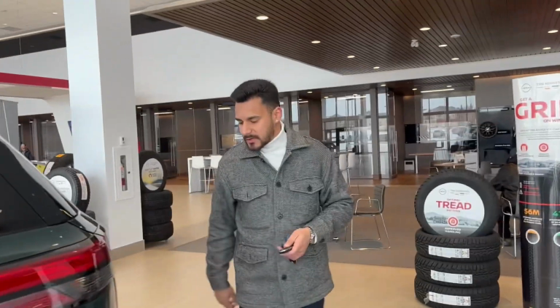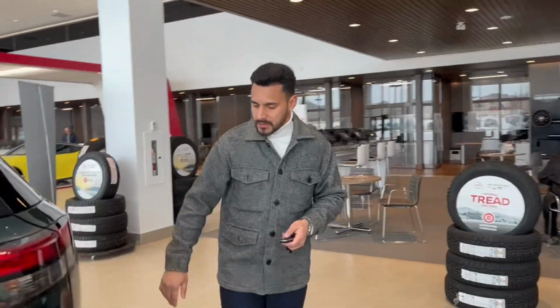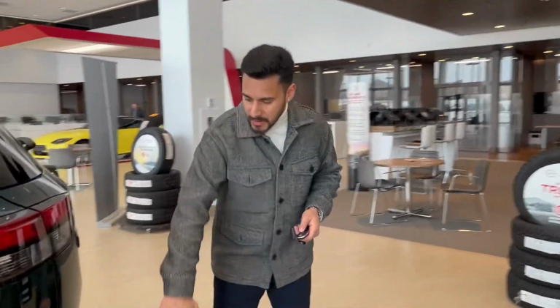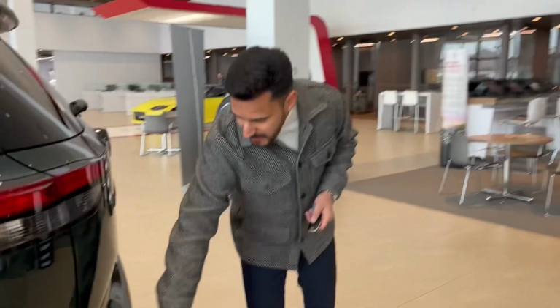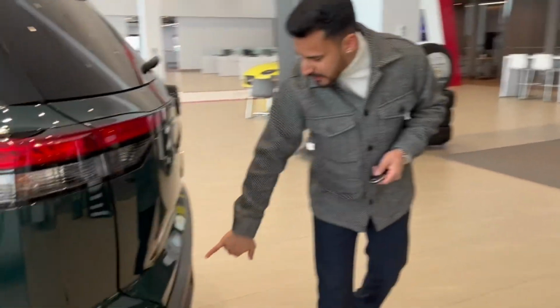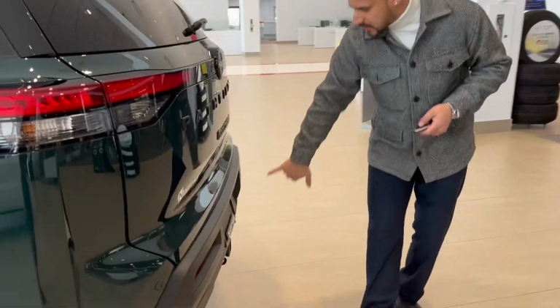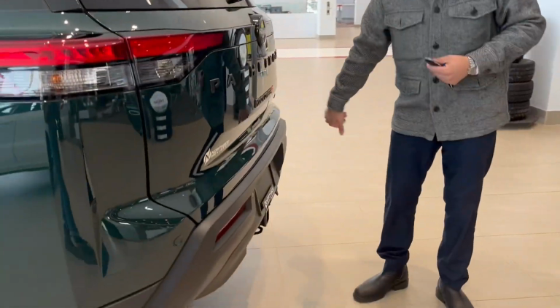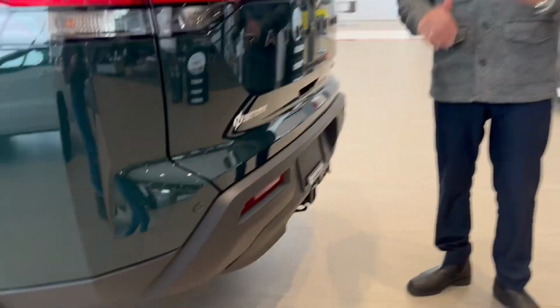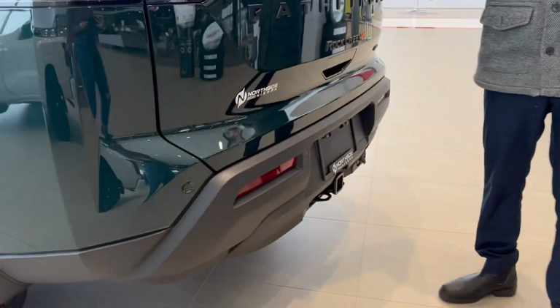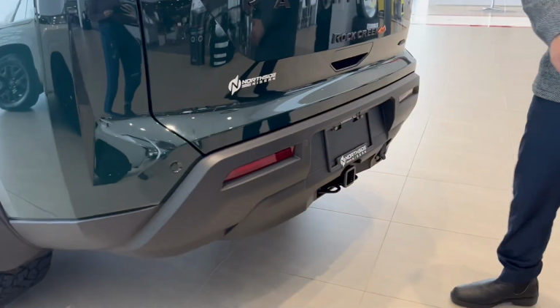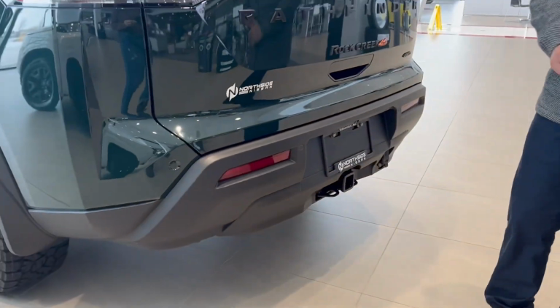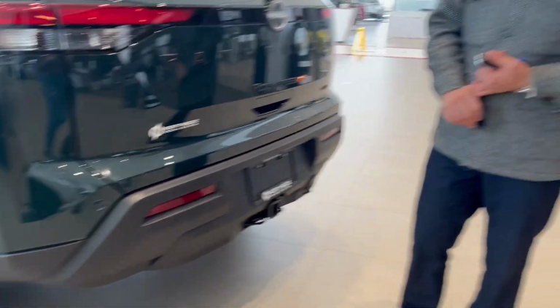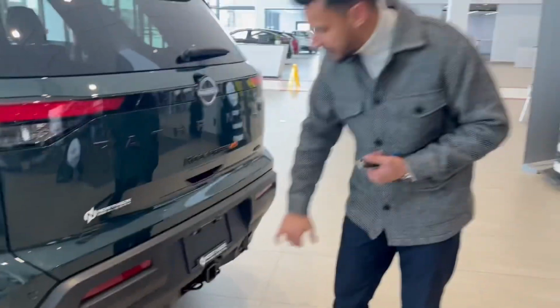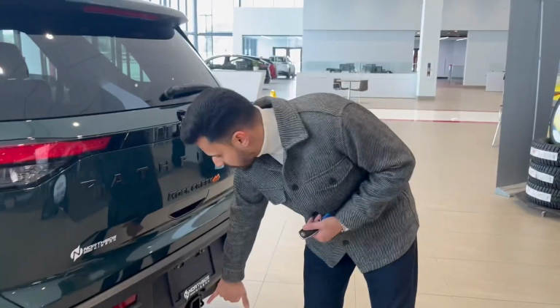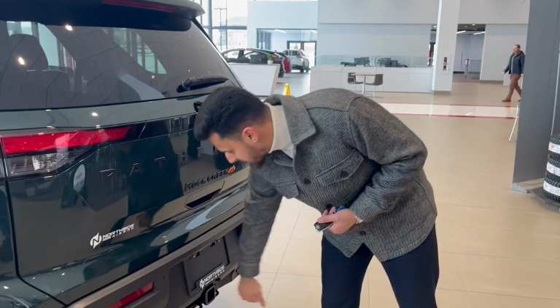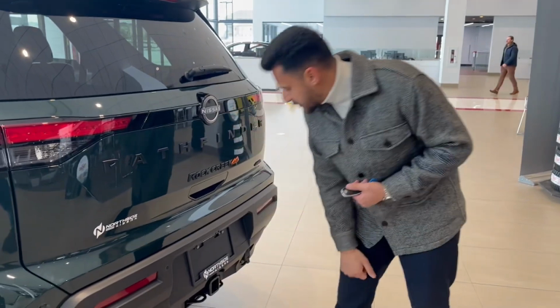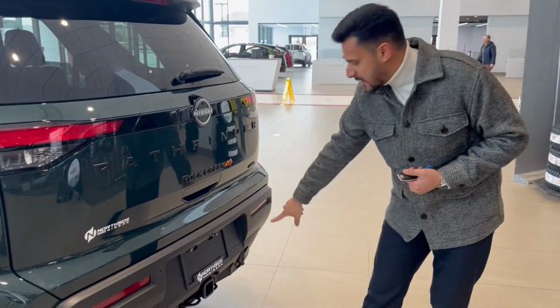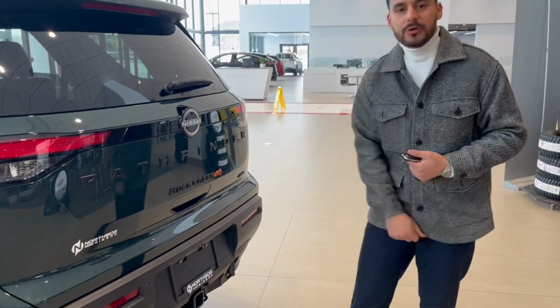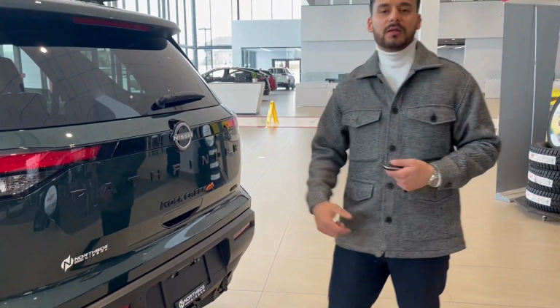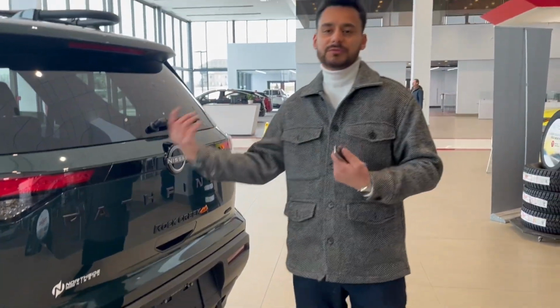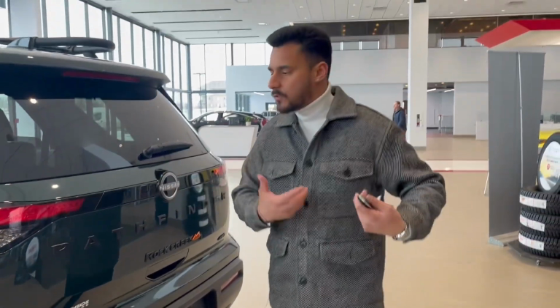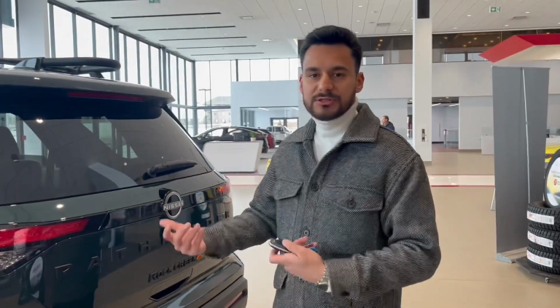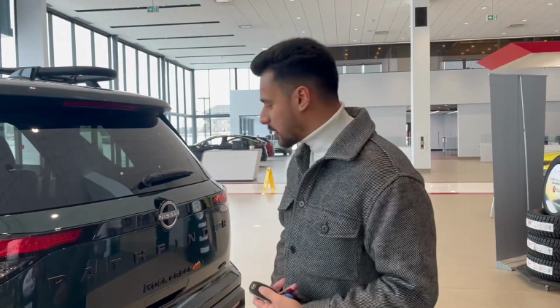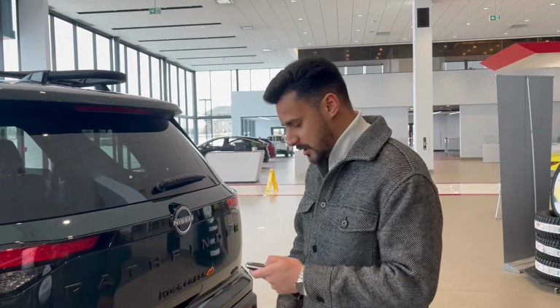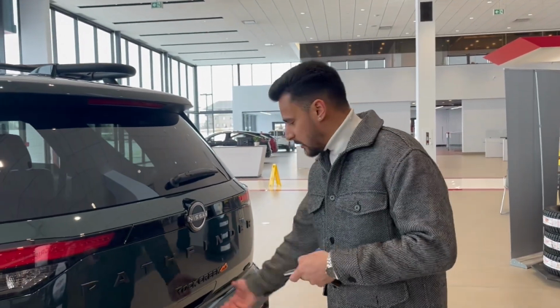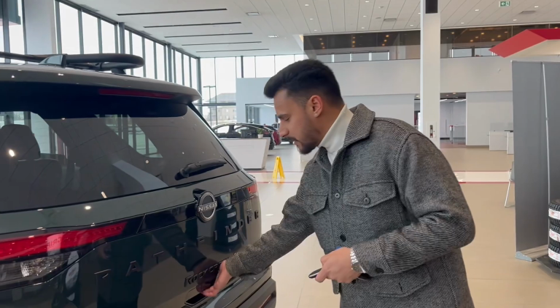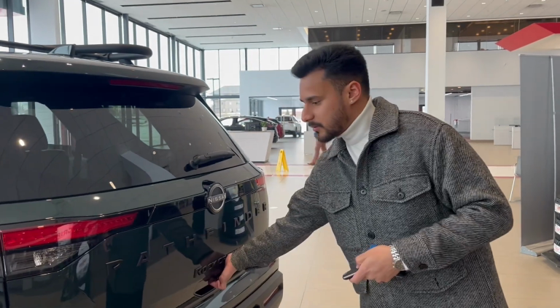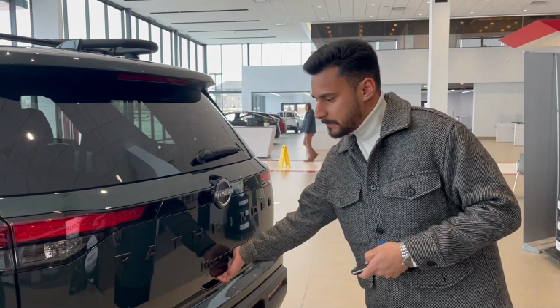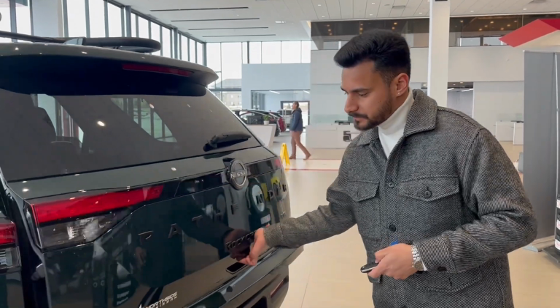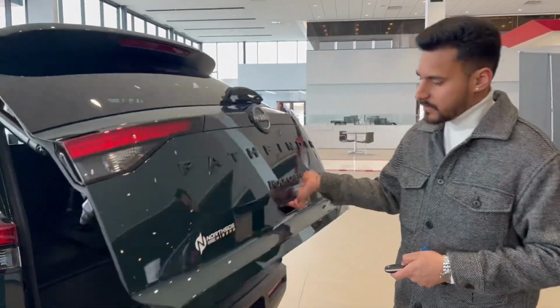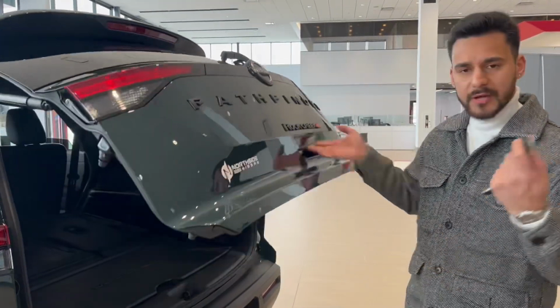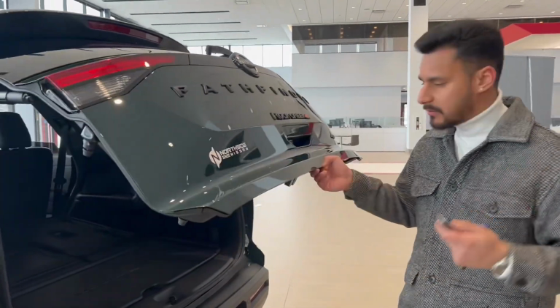You do have the sensors in the back that help with the emergency braking. Along with that, you've got the trailer hitch and trailer cord that helps if you want to pull something.